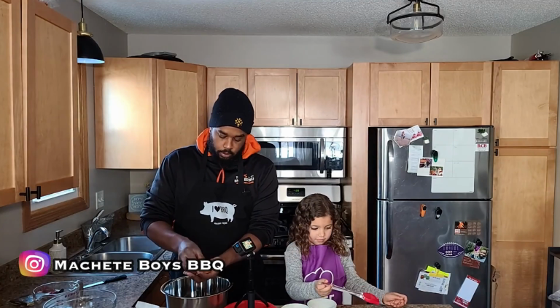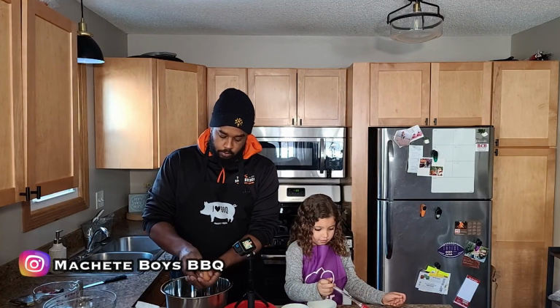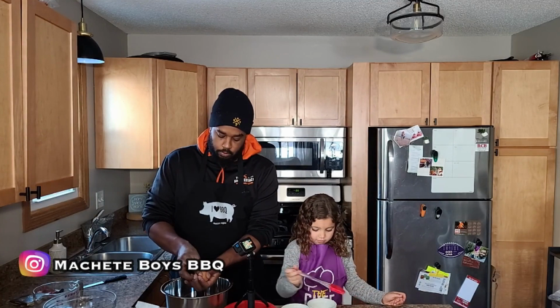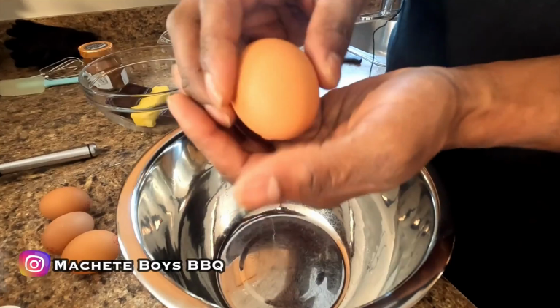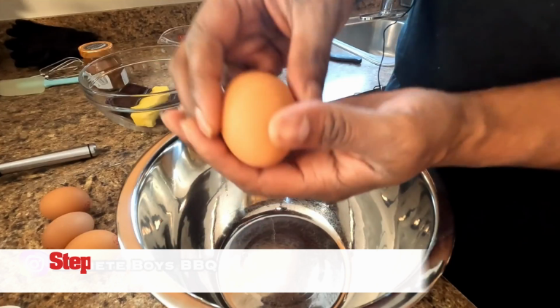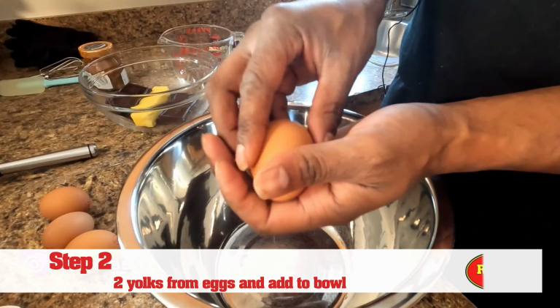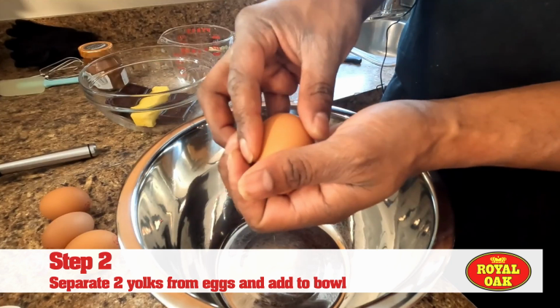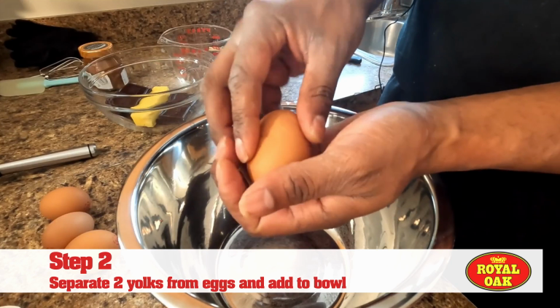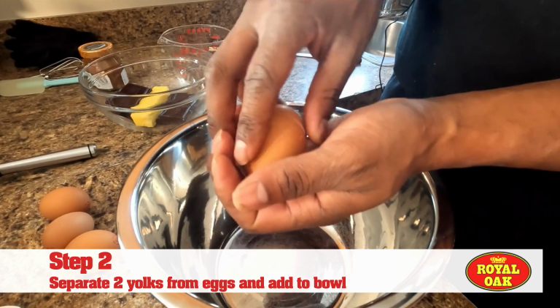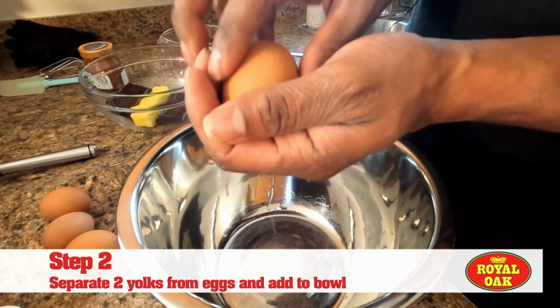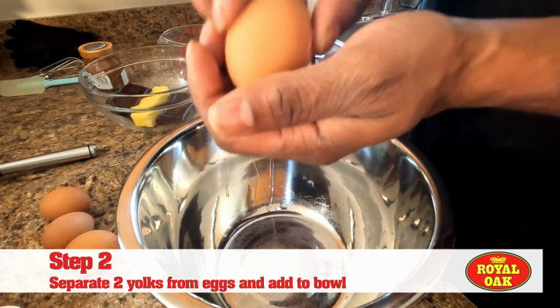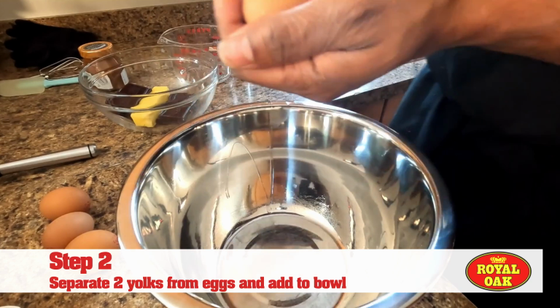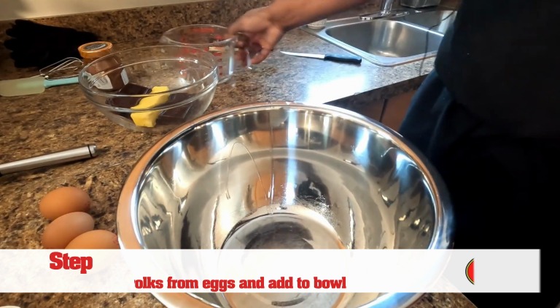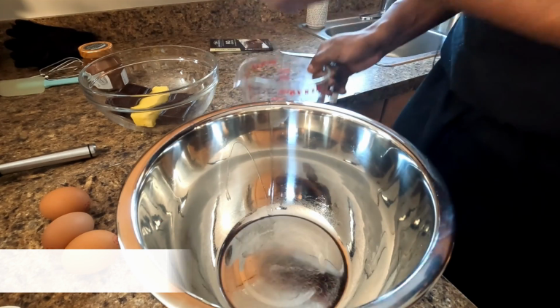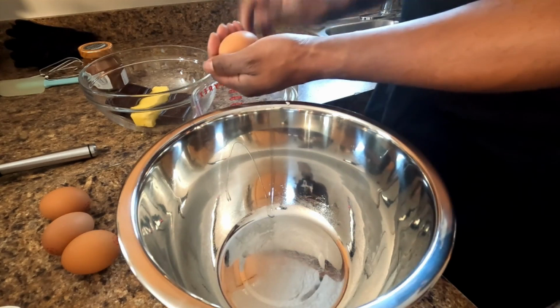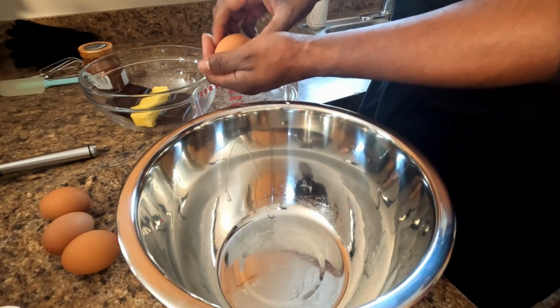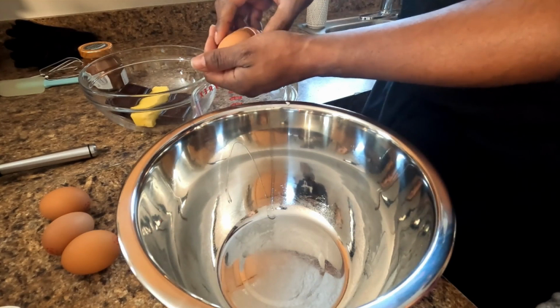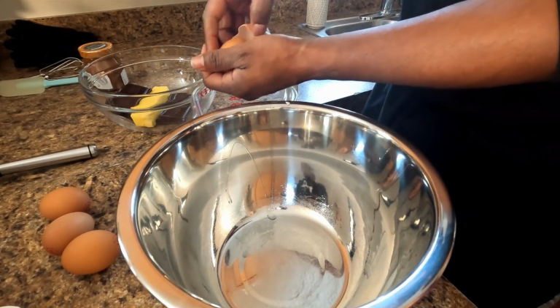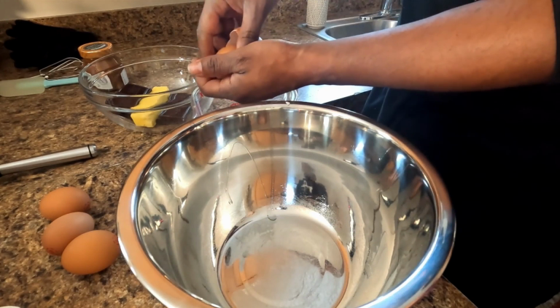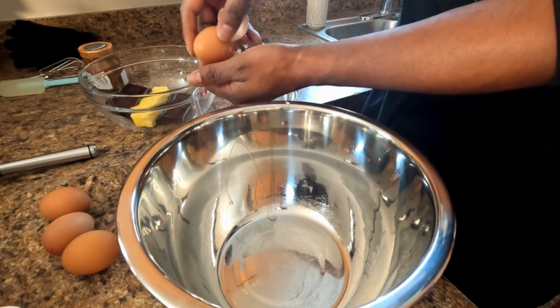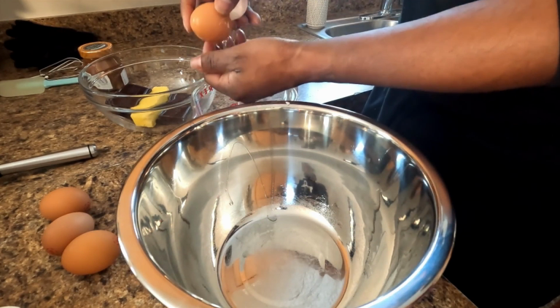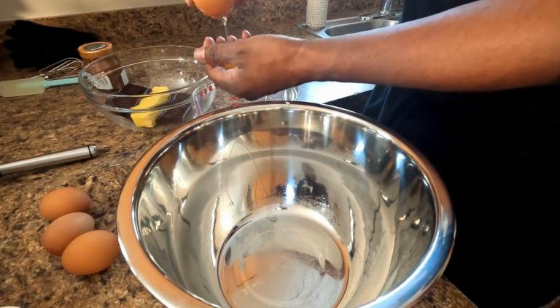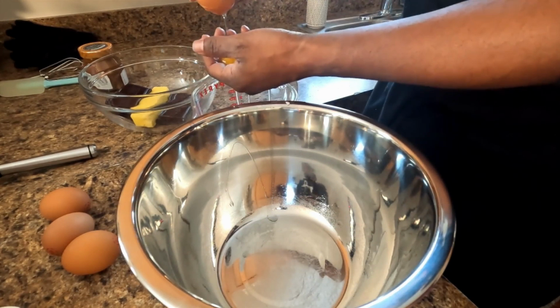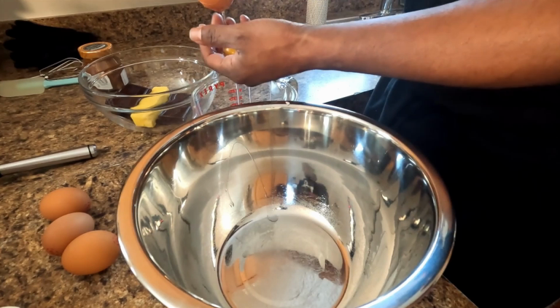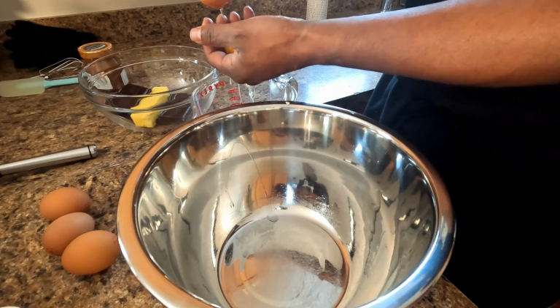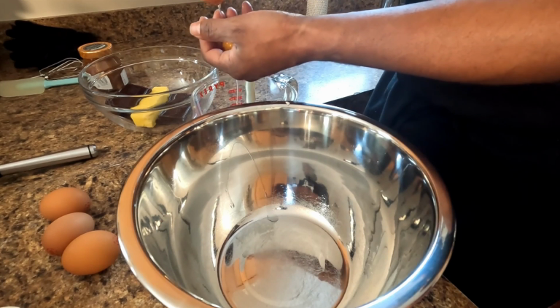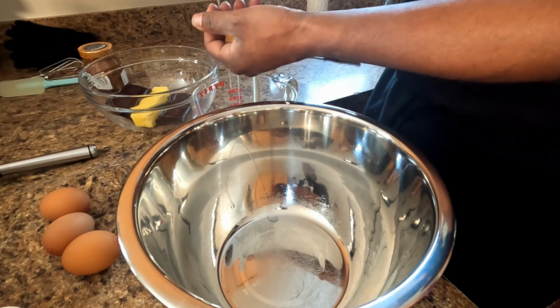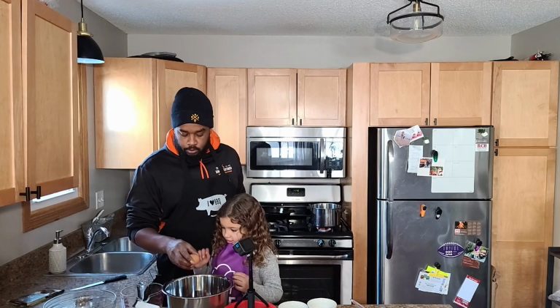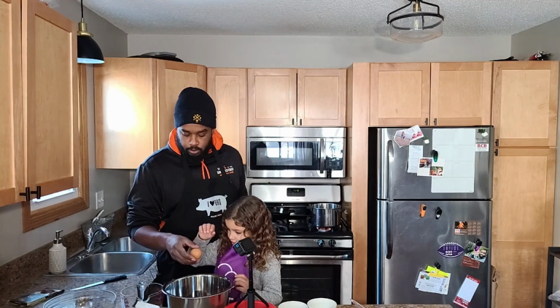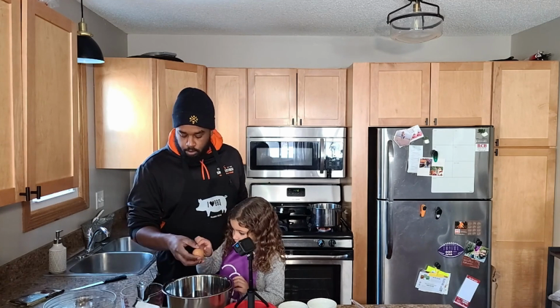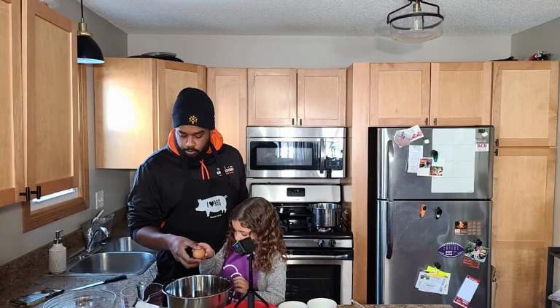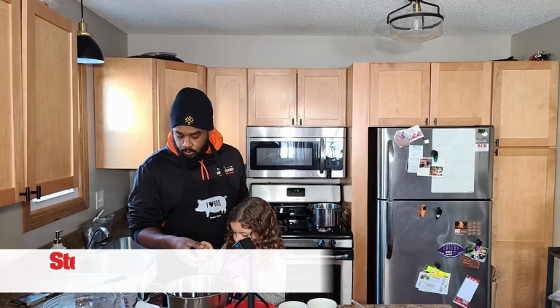So the easiest way to do this is to separate the egg whites from the yolks. I'll put the egg whites over here, put the yolk in my hand, and we're ready to go. Put the two whole eggs in there.